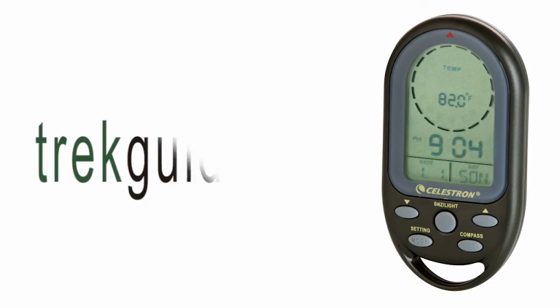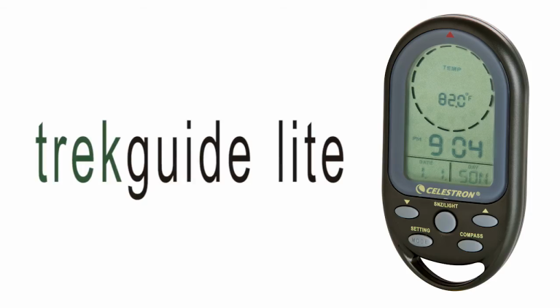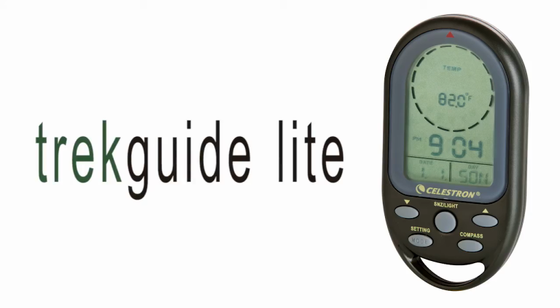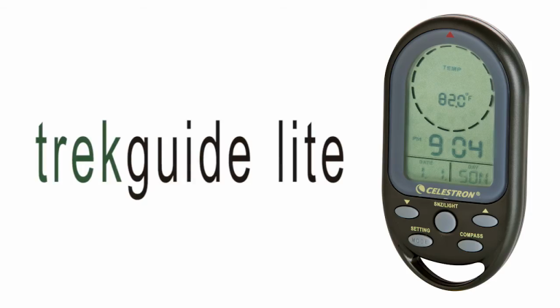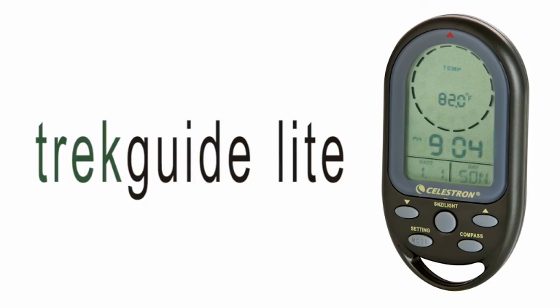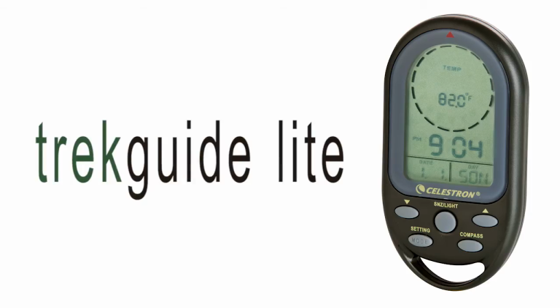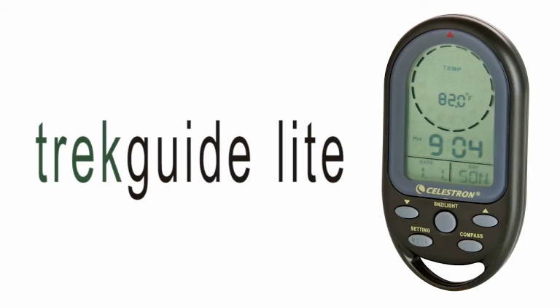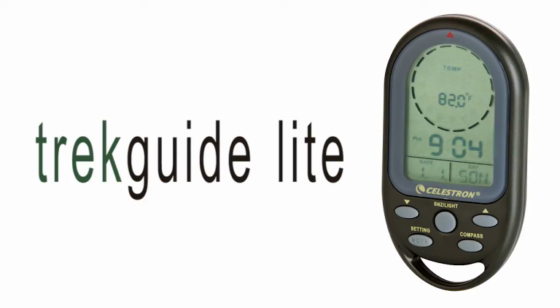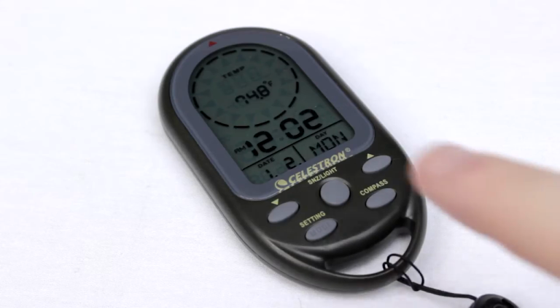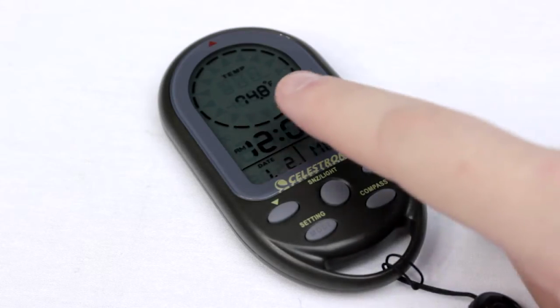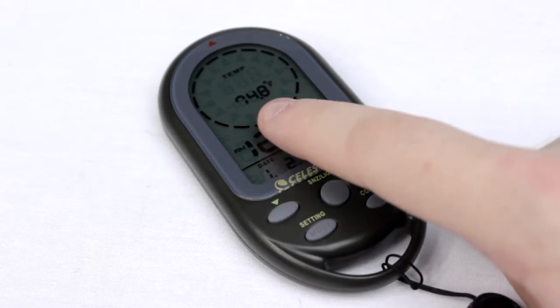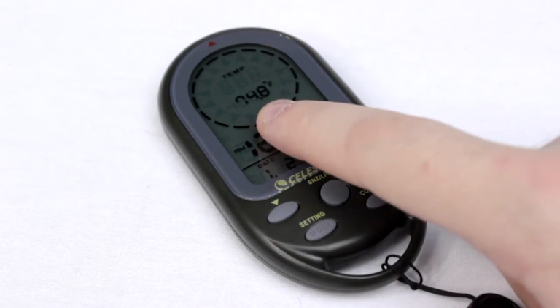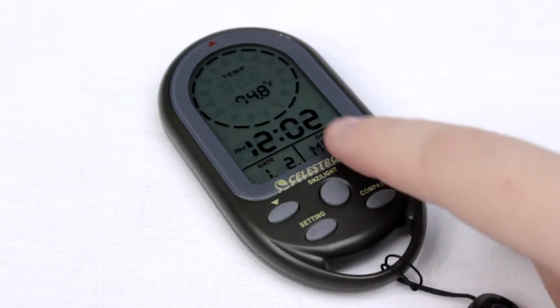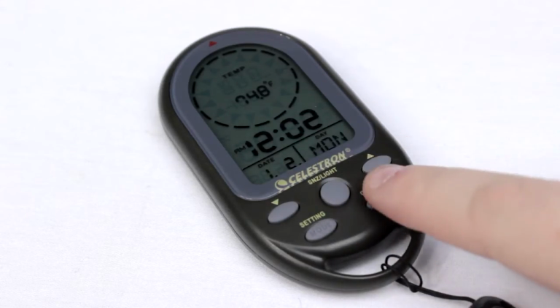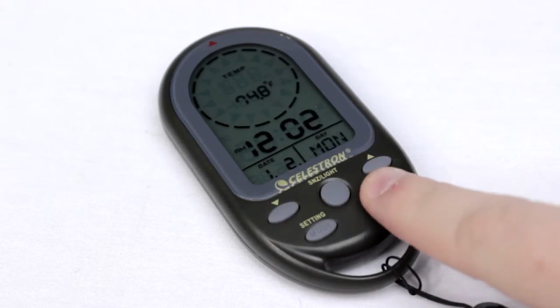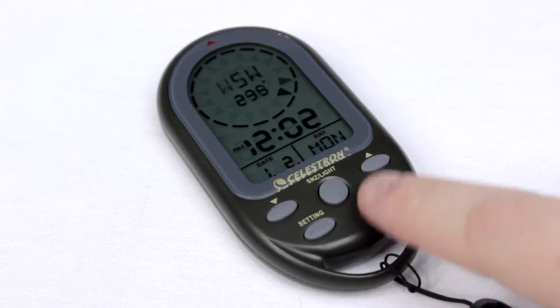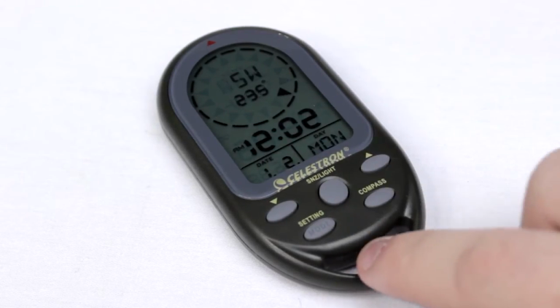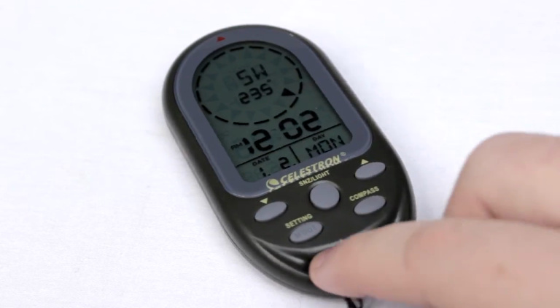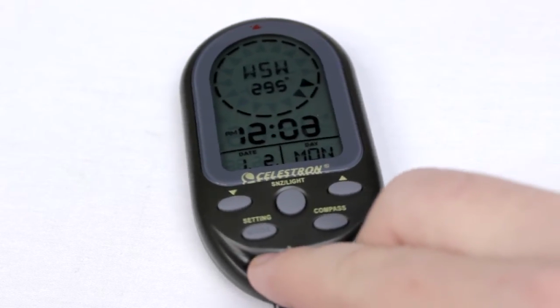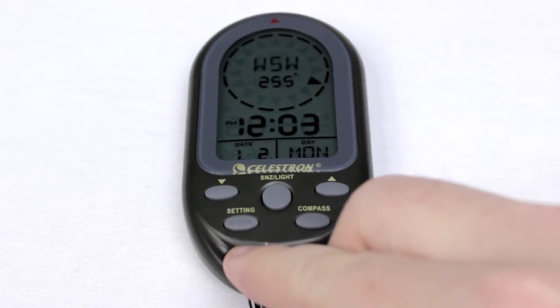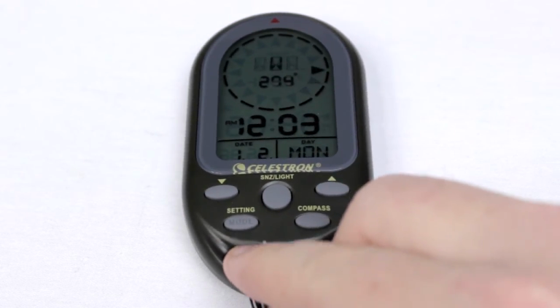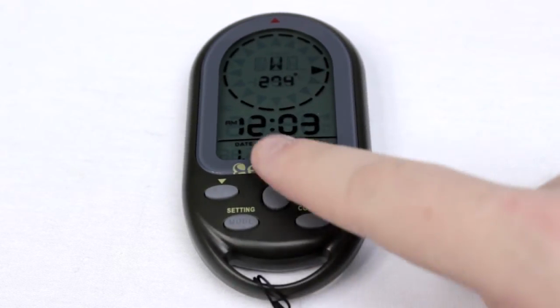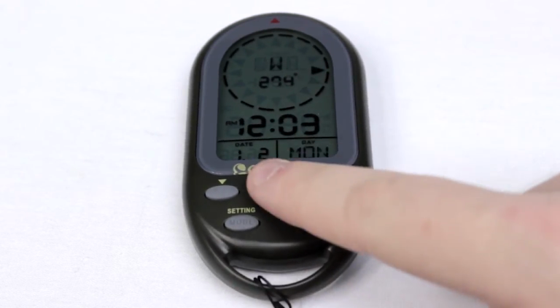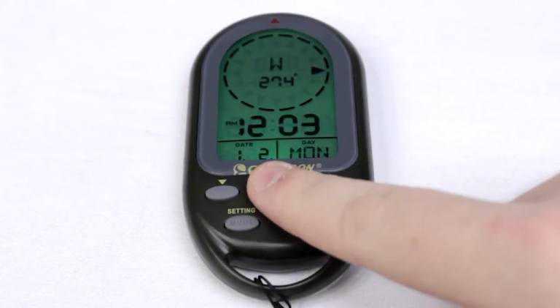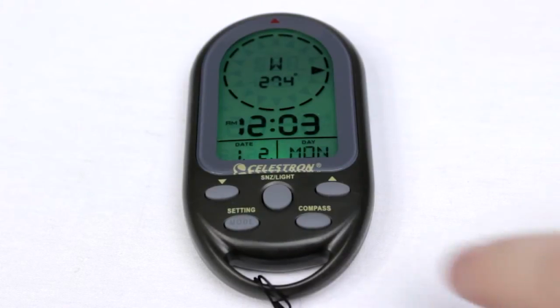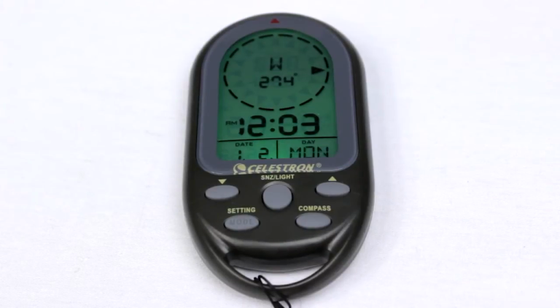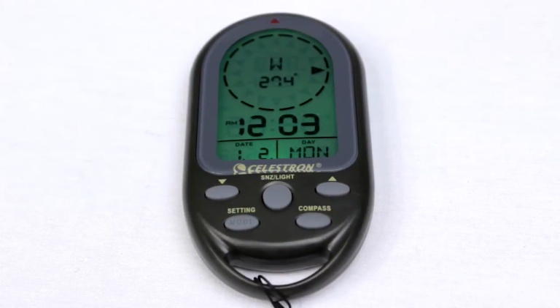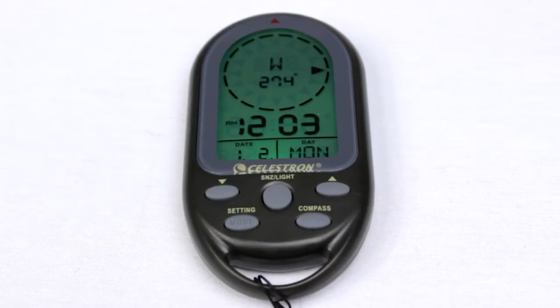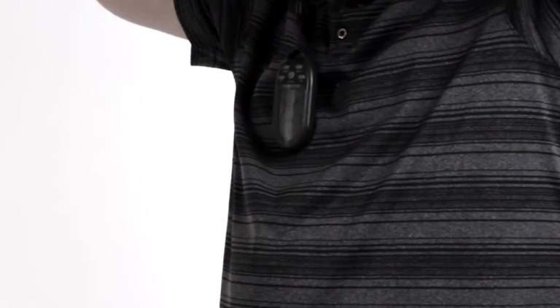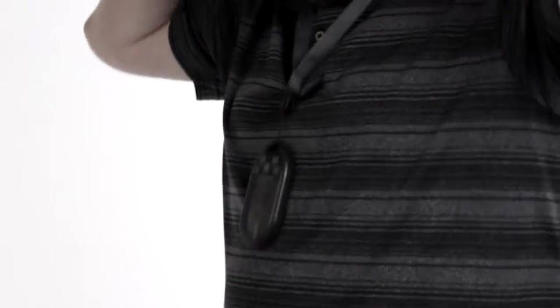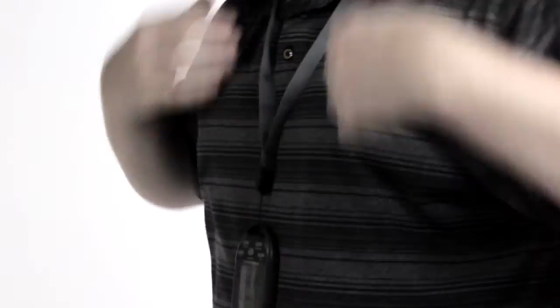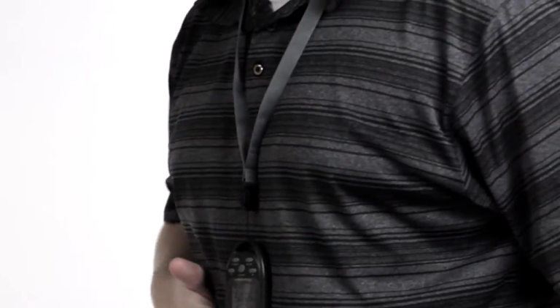The Trek Guide Light is a 2-in-1 device that shows the temperature and is a compass. It also has a backlight and comes with a lanyard for quick access.